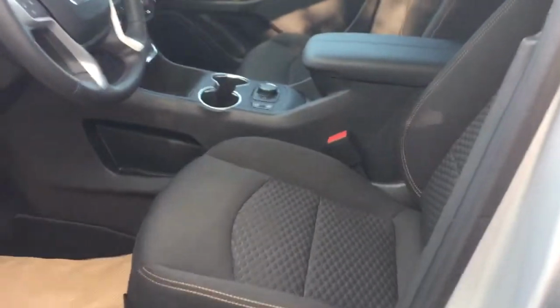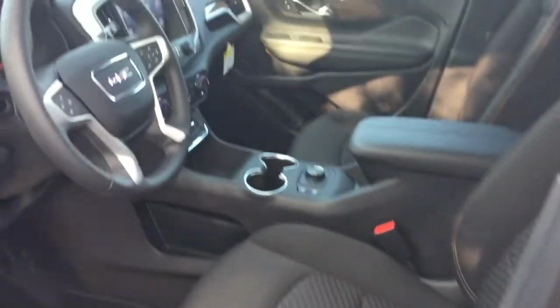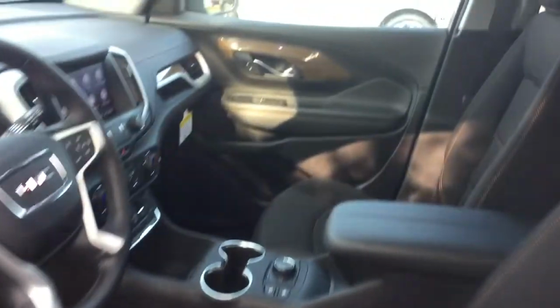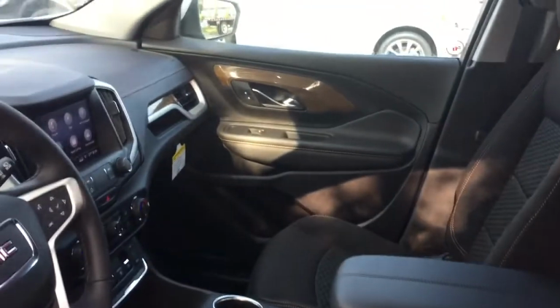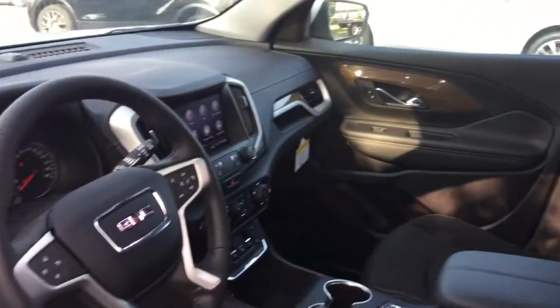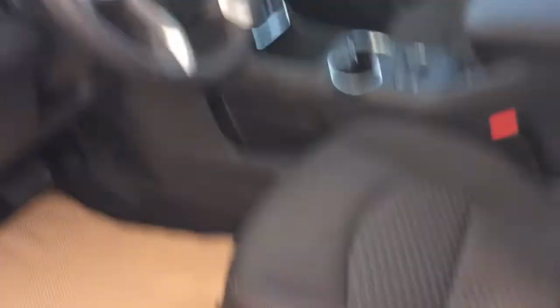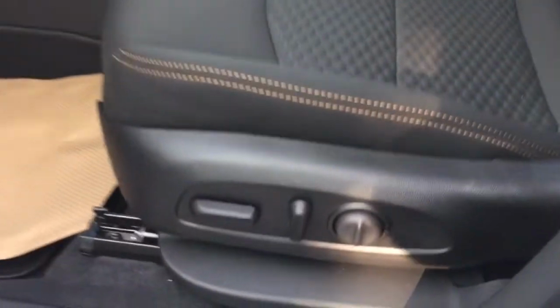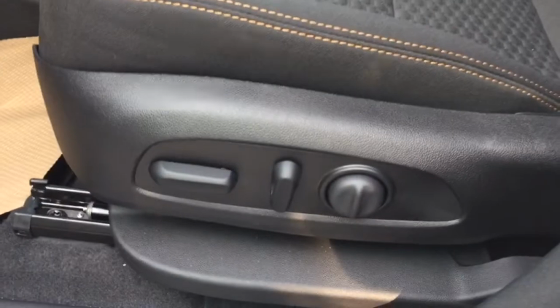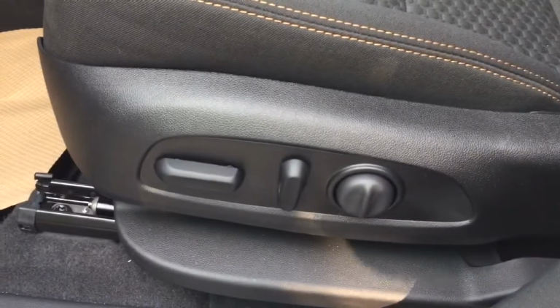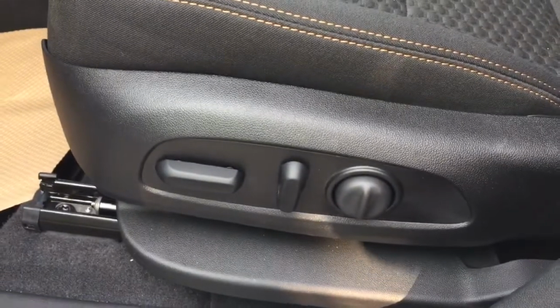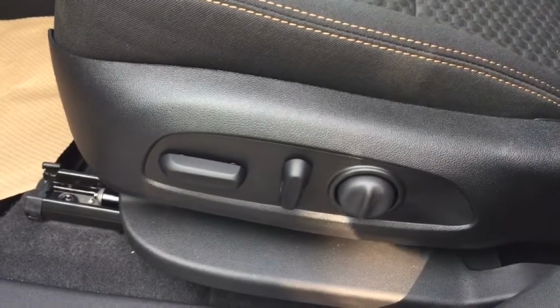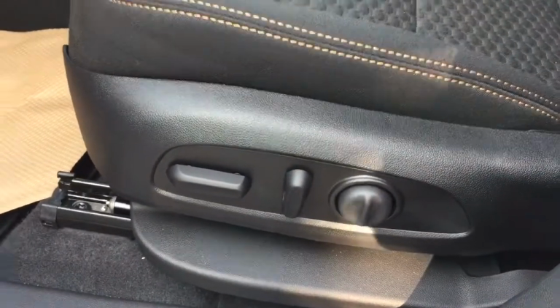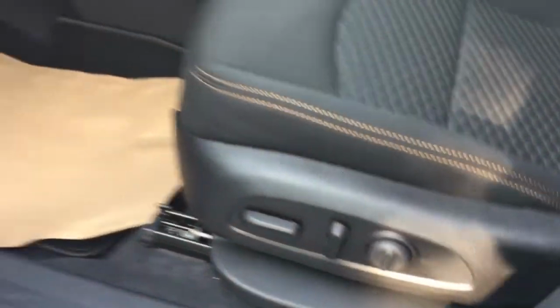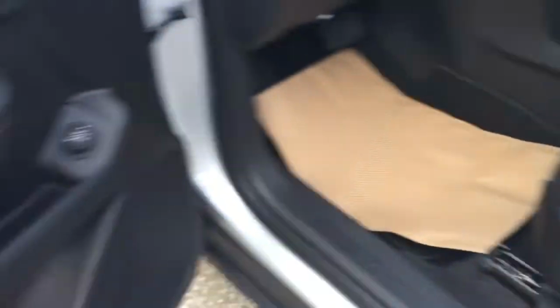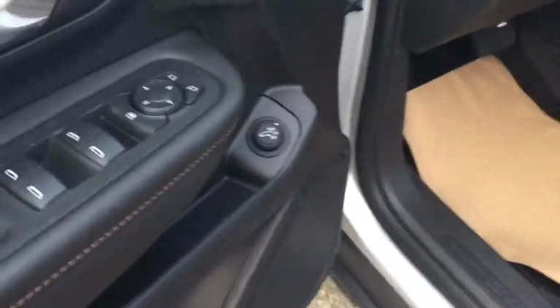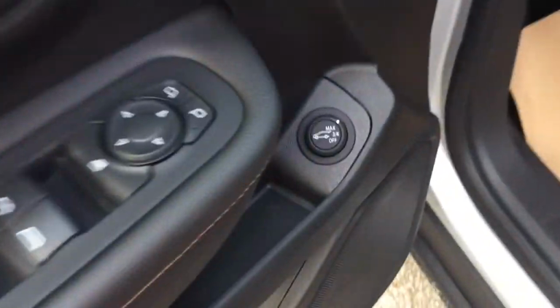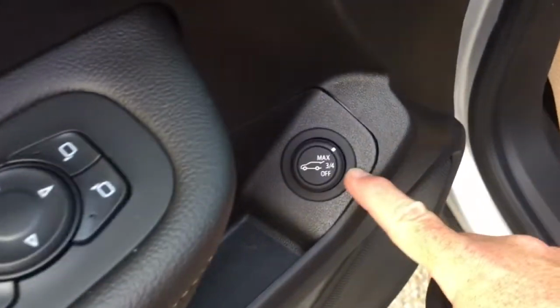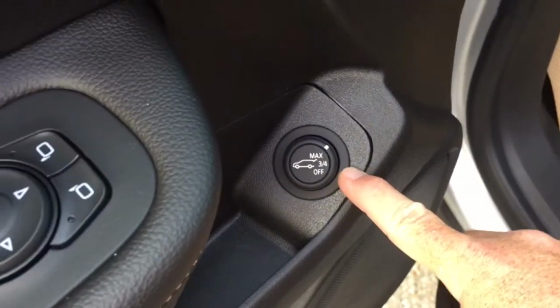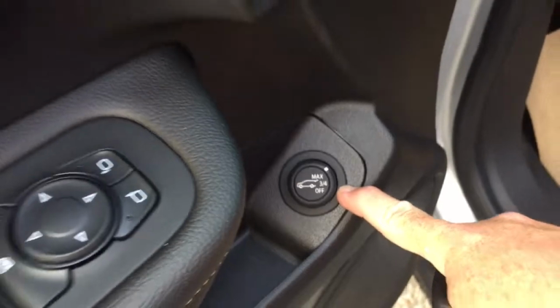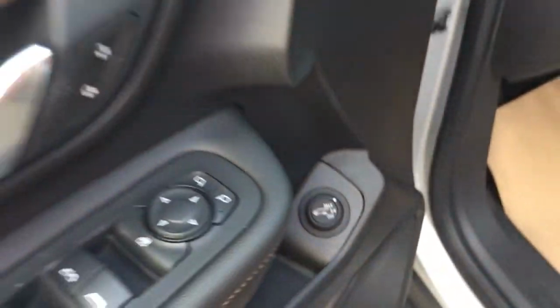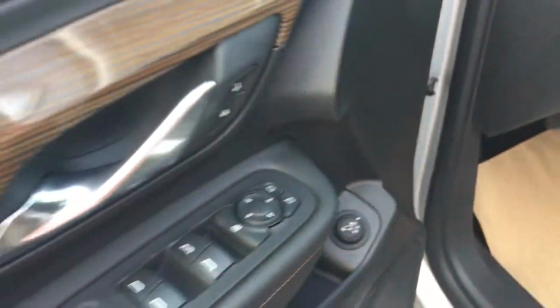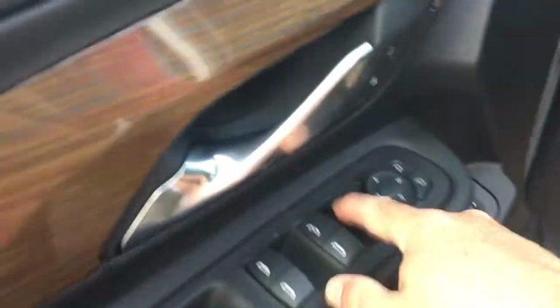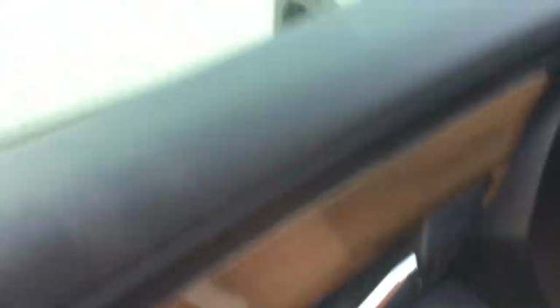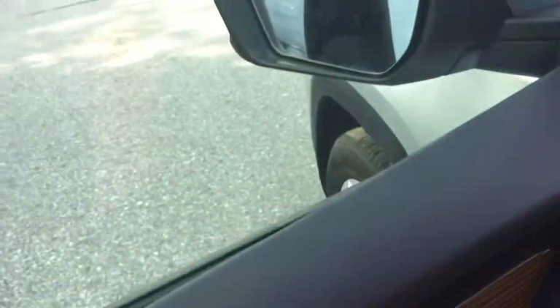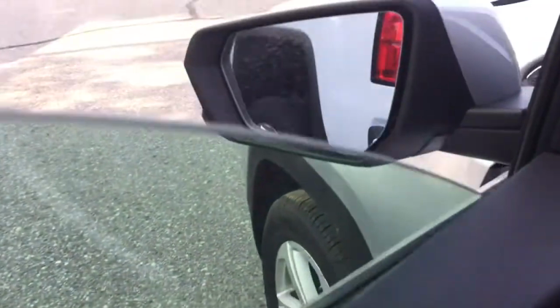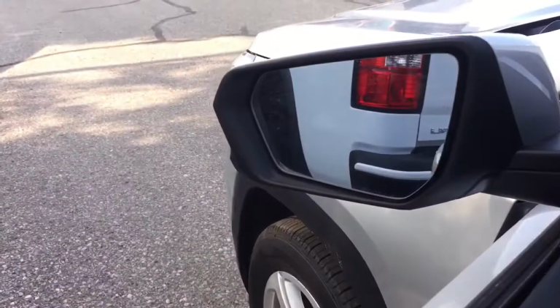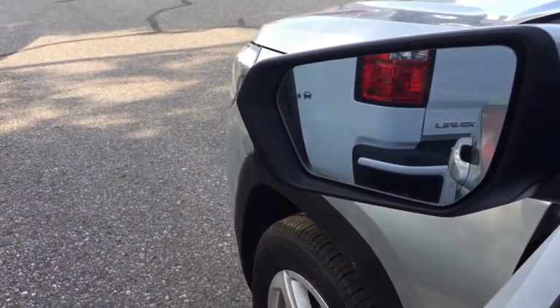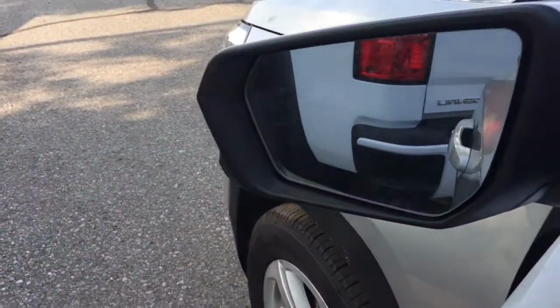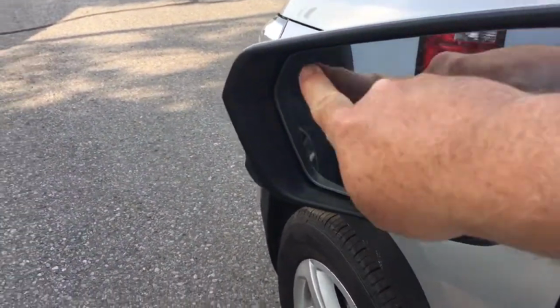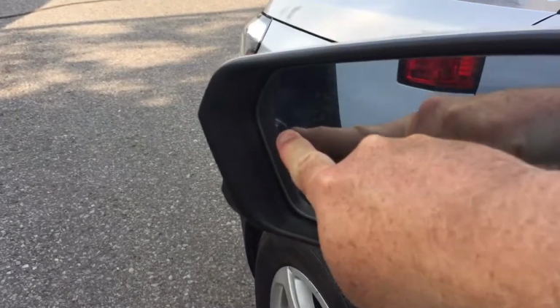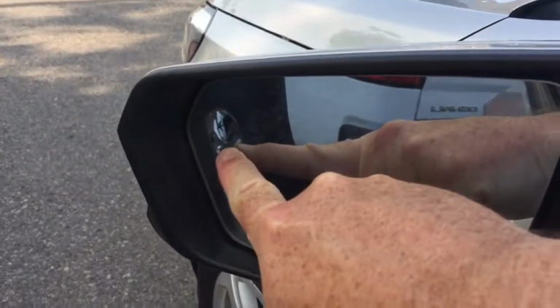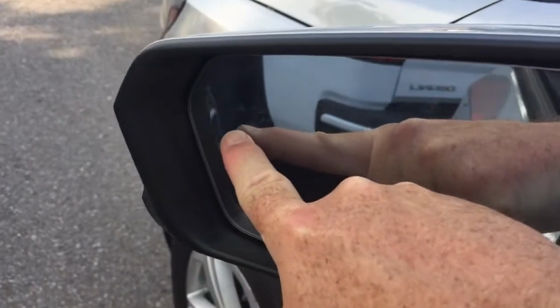All cloth upholstery through here. Power driver adjustable seat with lumbar supports. Liftgate release button. And you also have some great safety features here, including the driver blind spot information system.